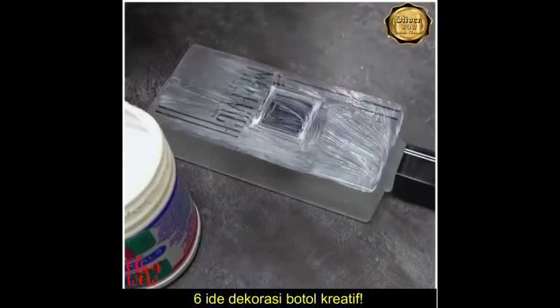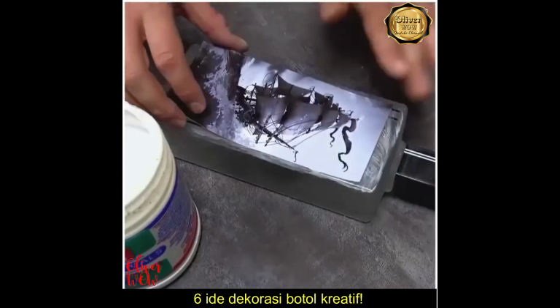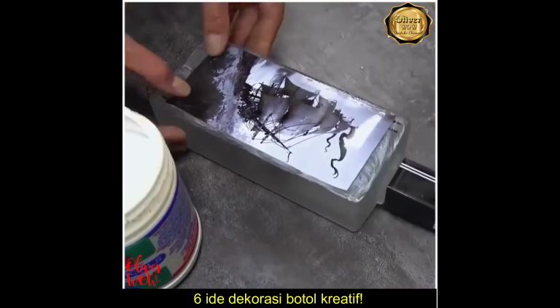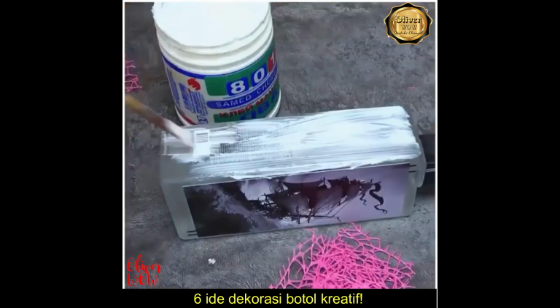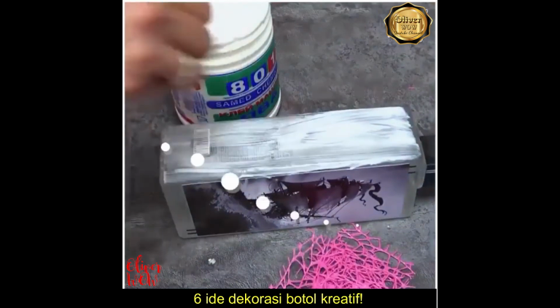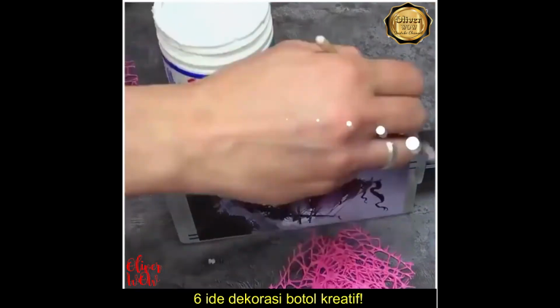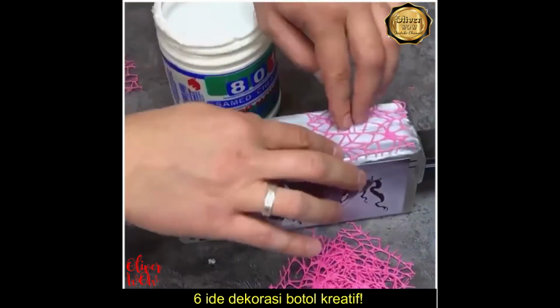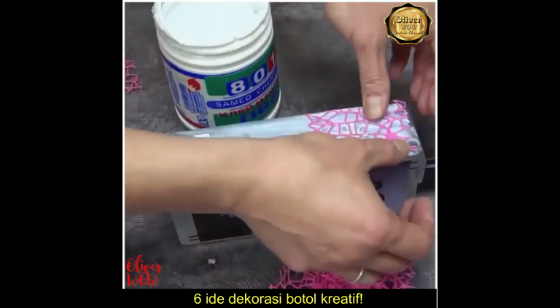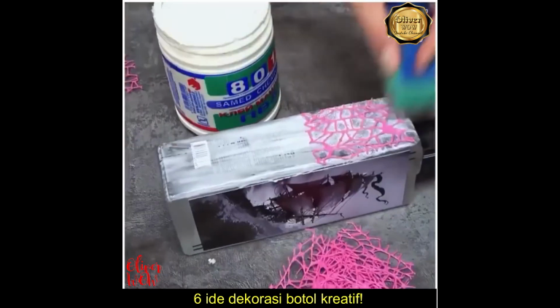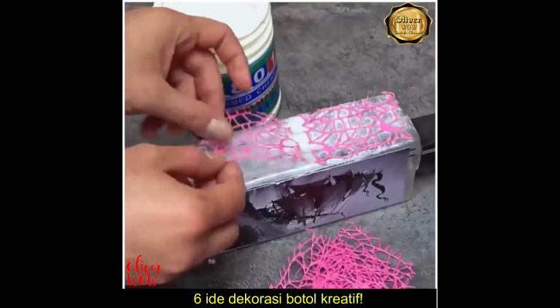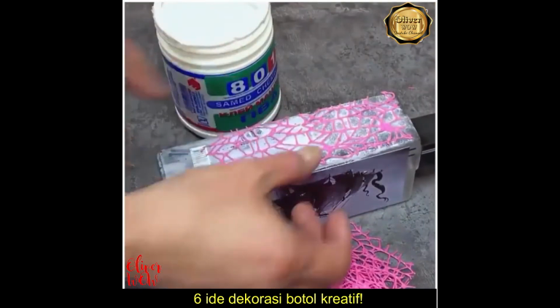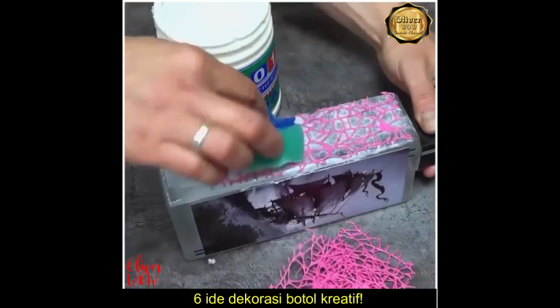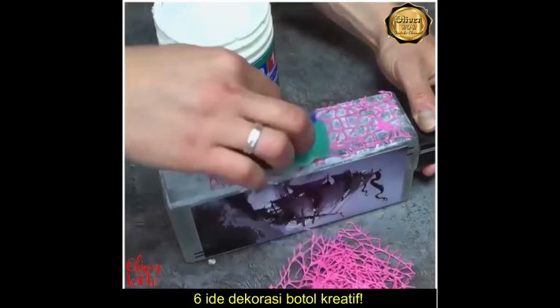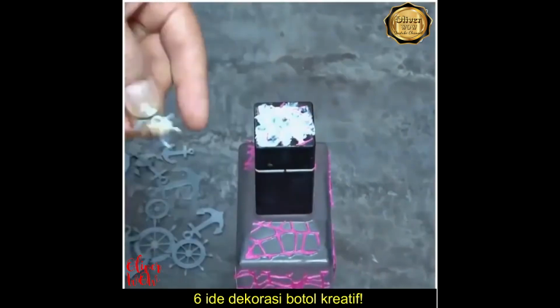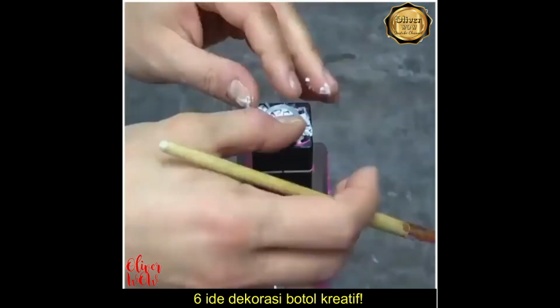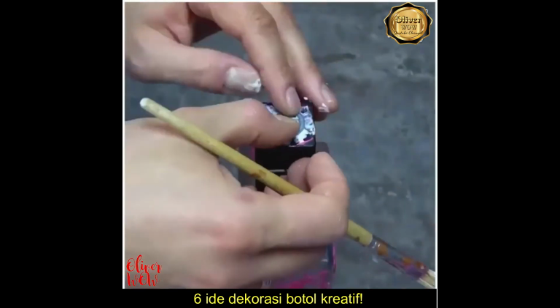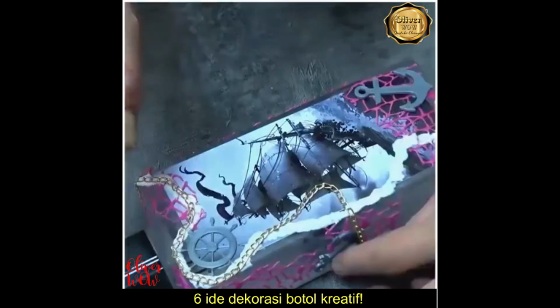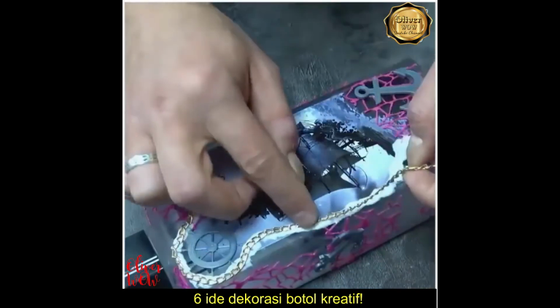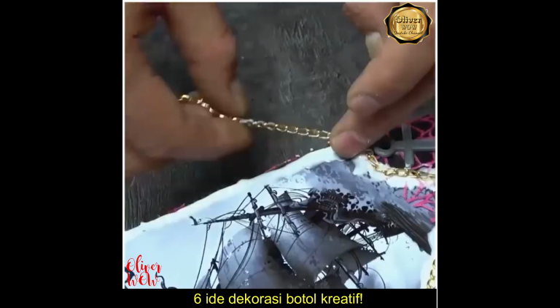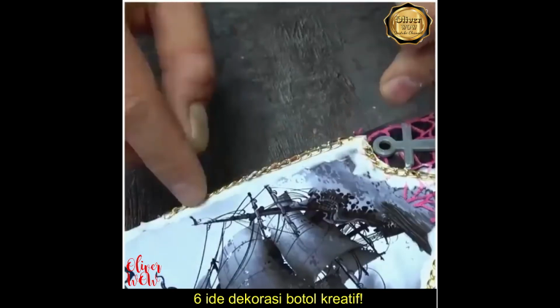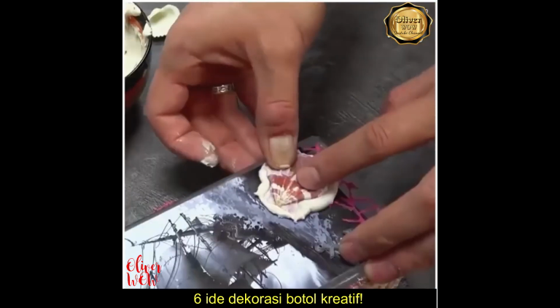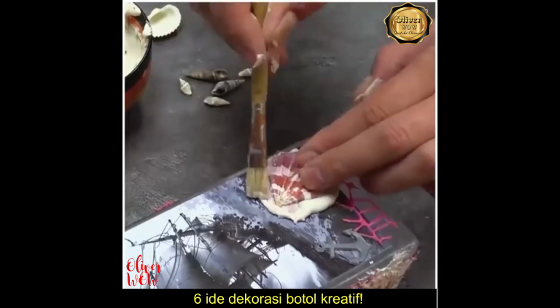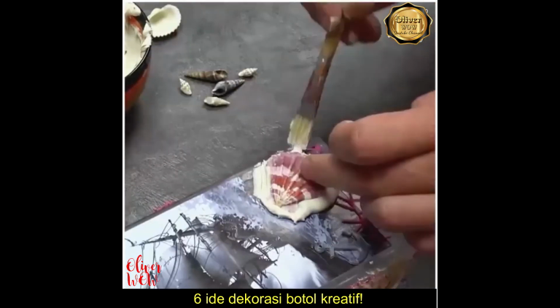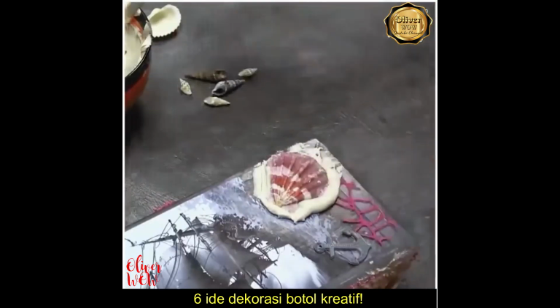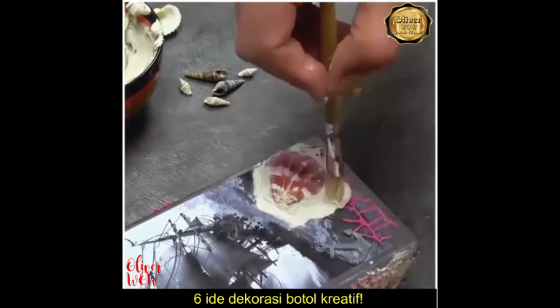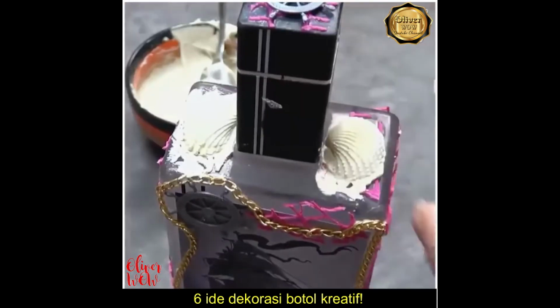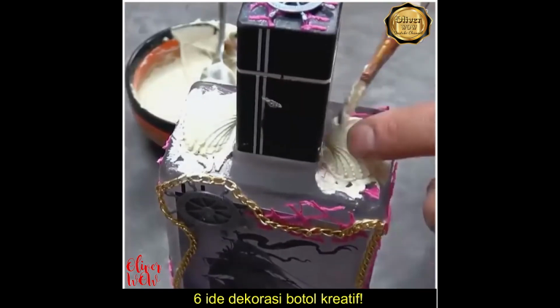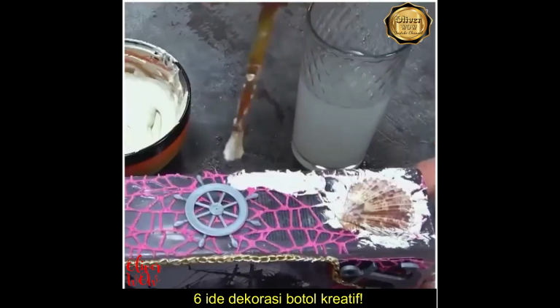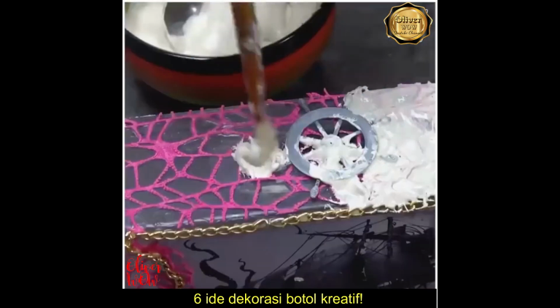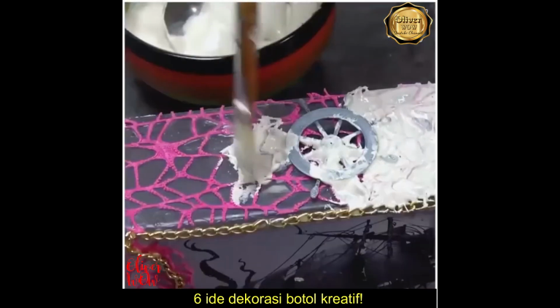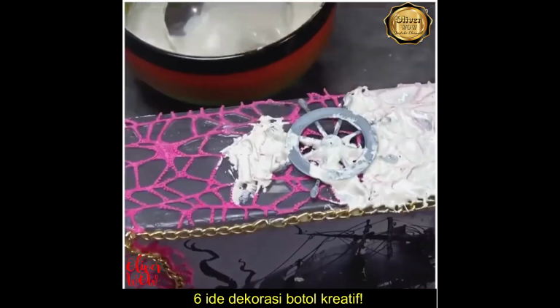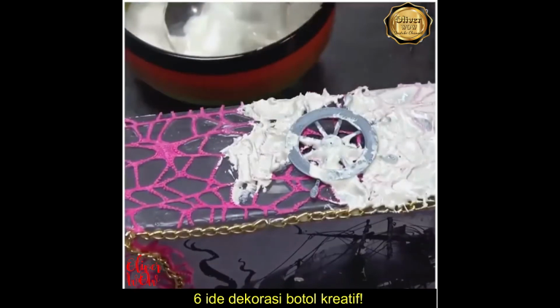Here's another simple, cheap and creative project for you to try! This time the DIYer is presenting a pirate style bottle decor. We're really curious to see how it's going to look at the end!